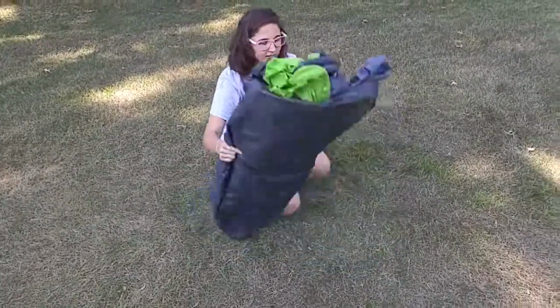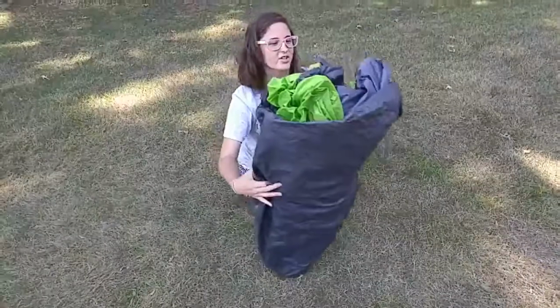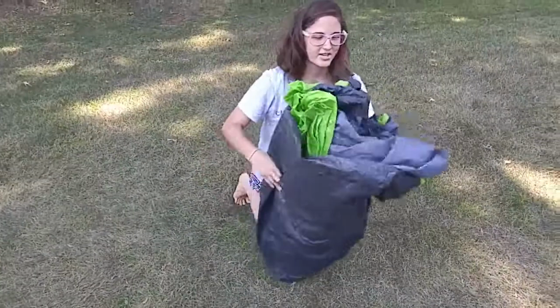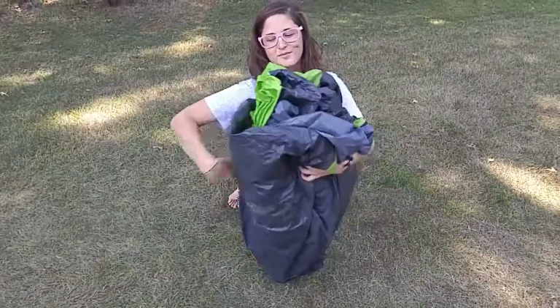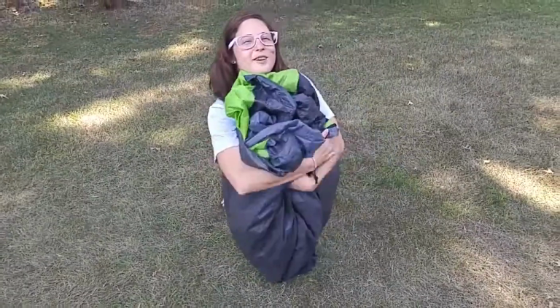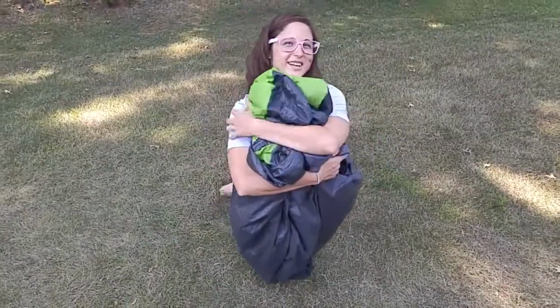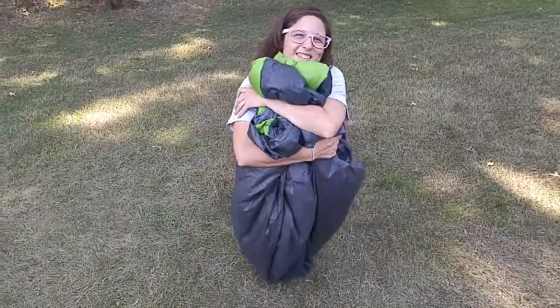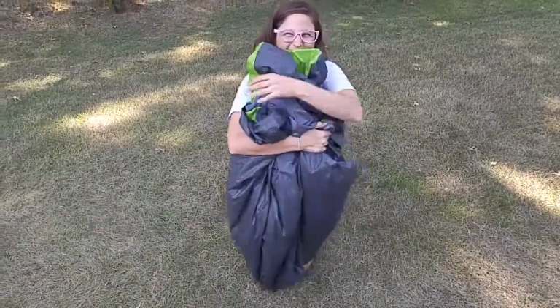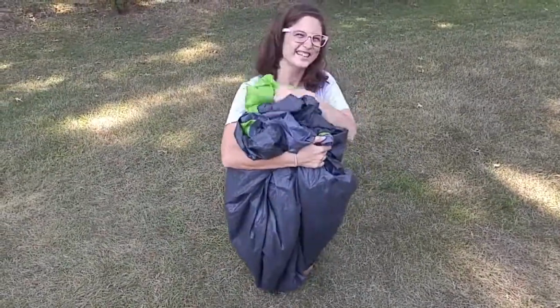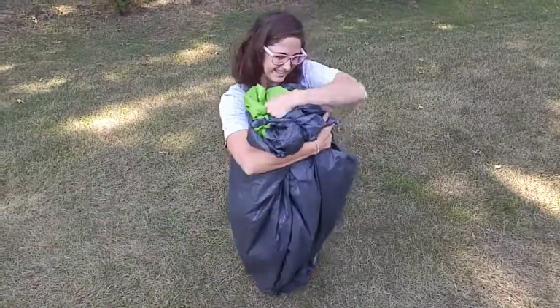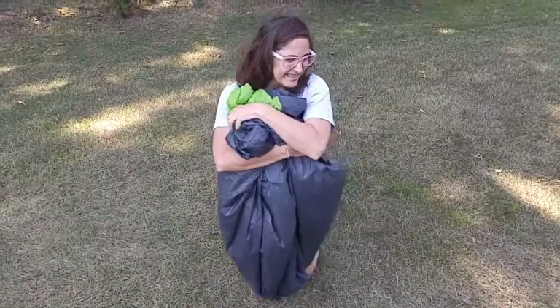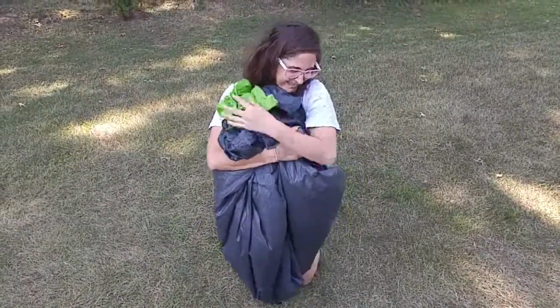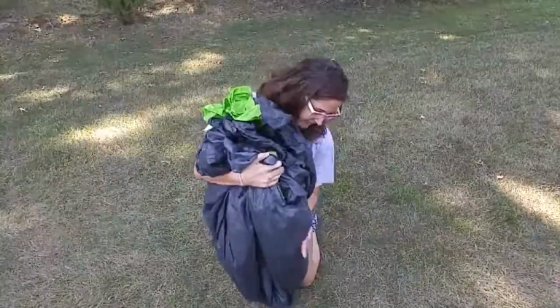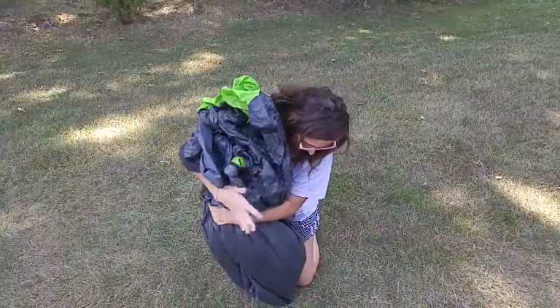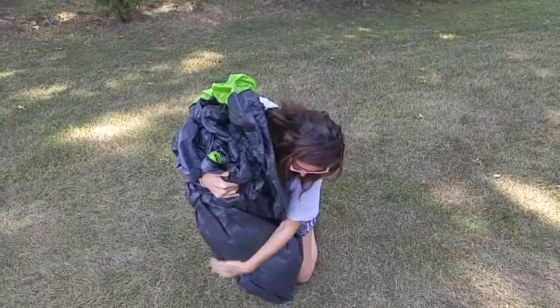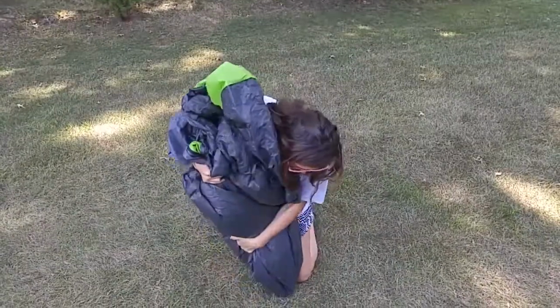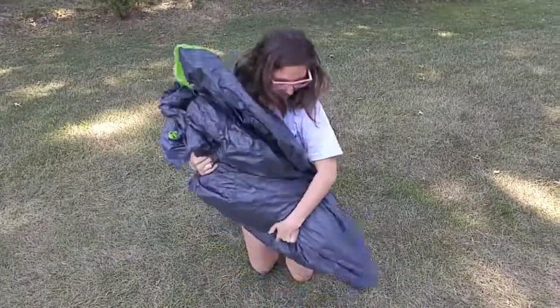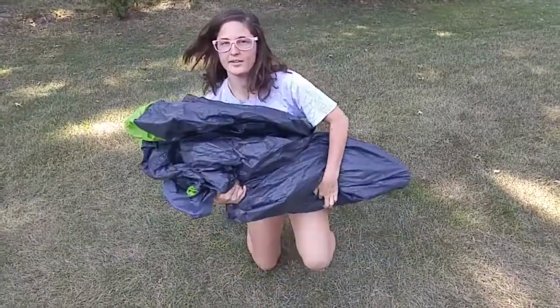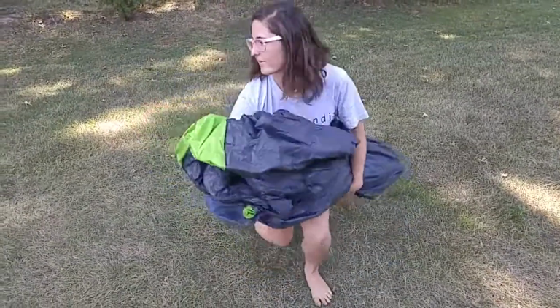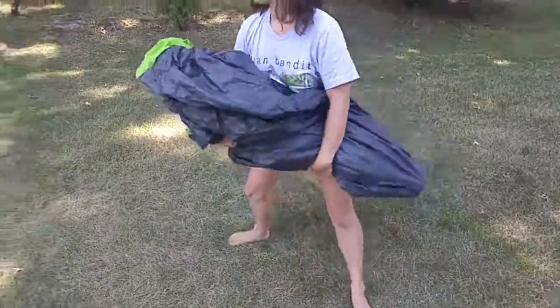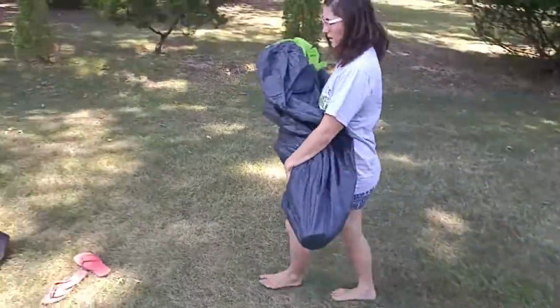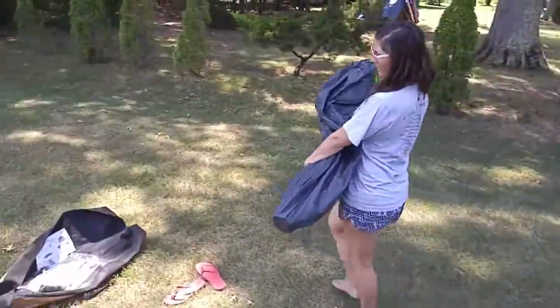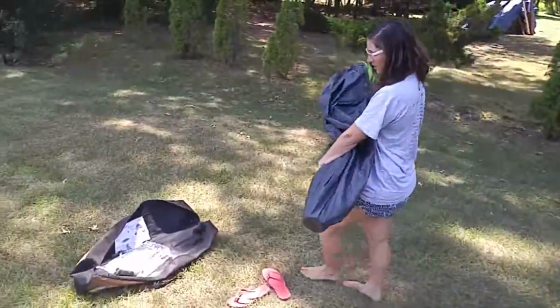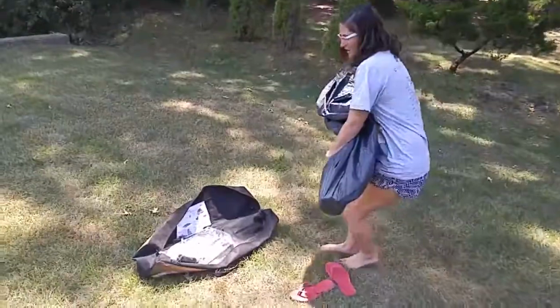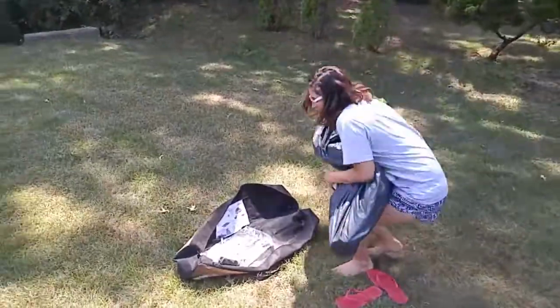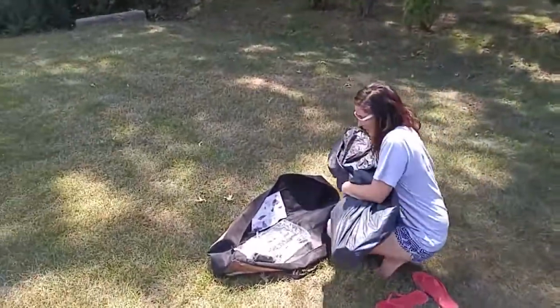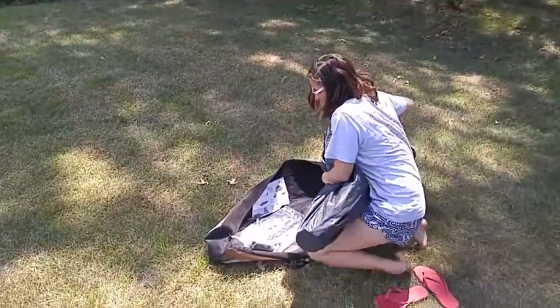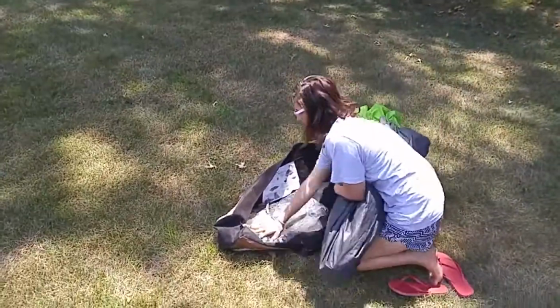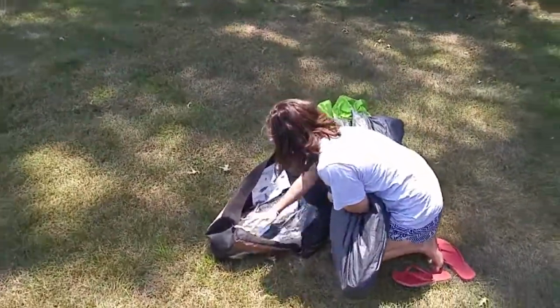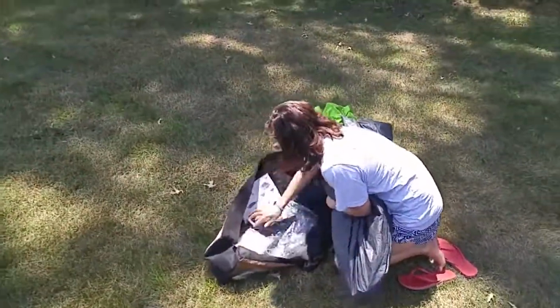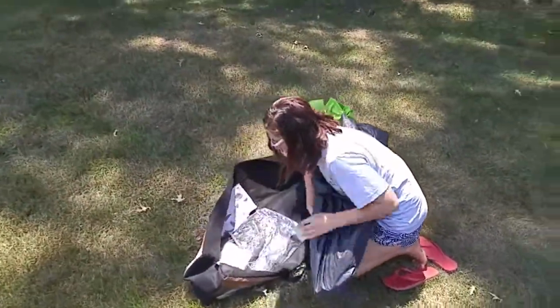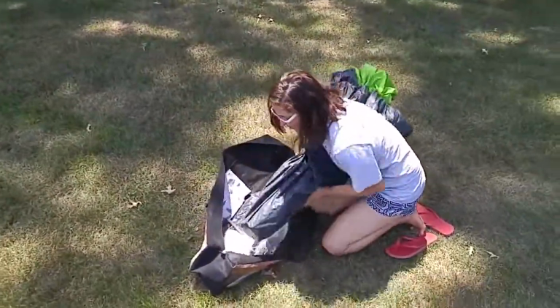You can also show your tent some love by hugging it out. Then just make sure everything is flat at the bottom and the space is out of the way.